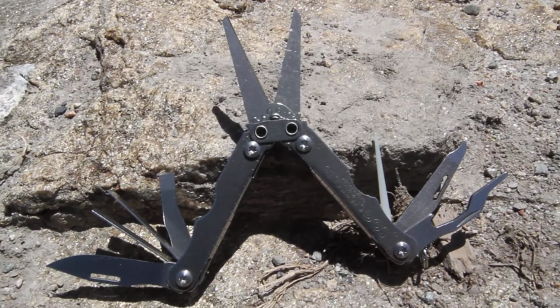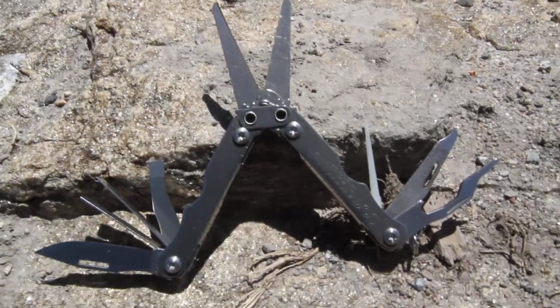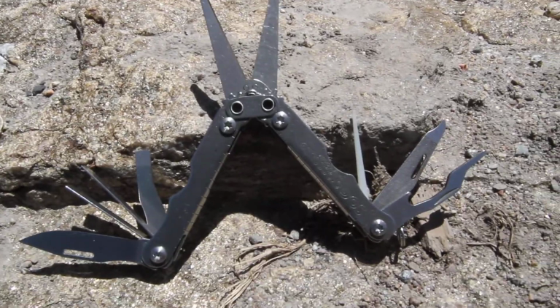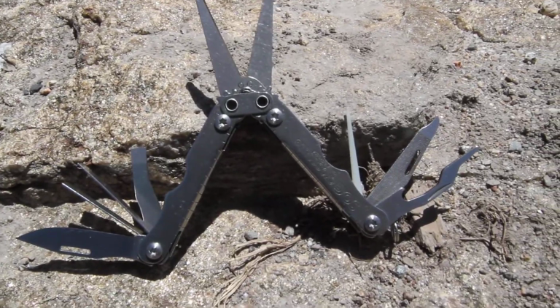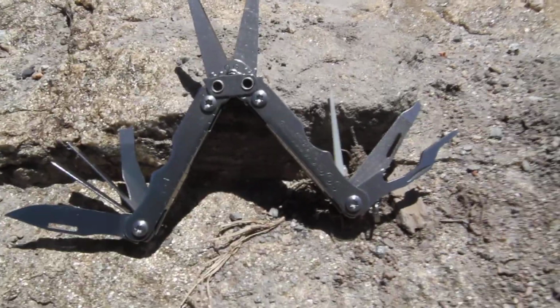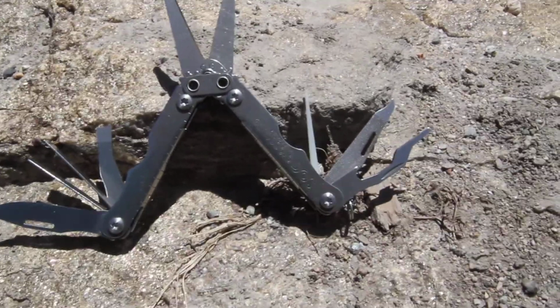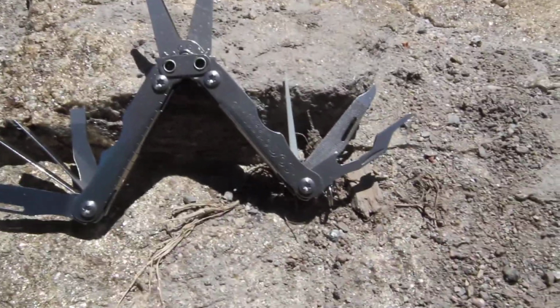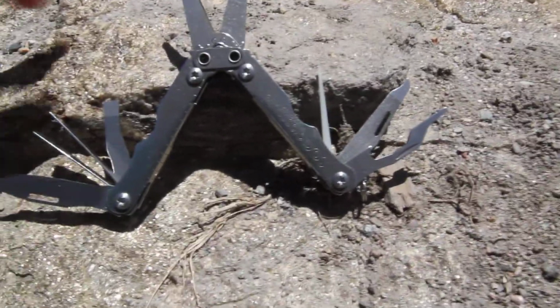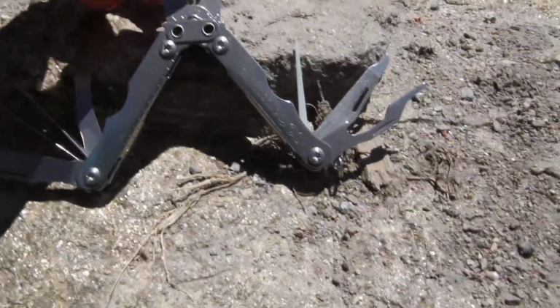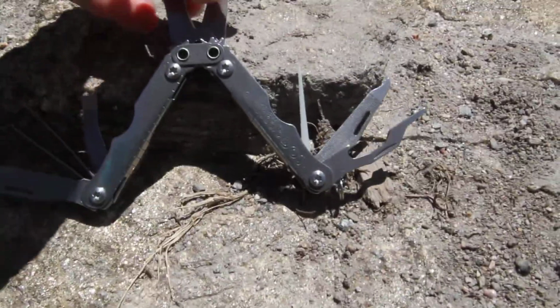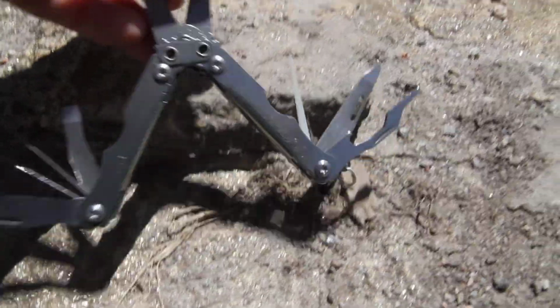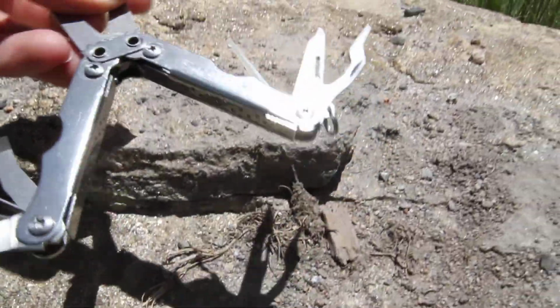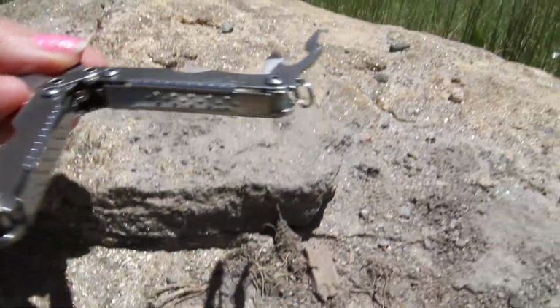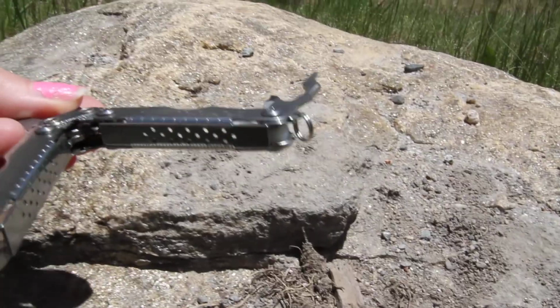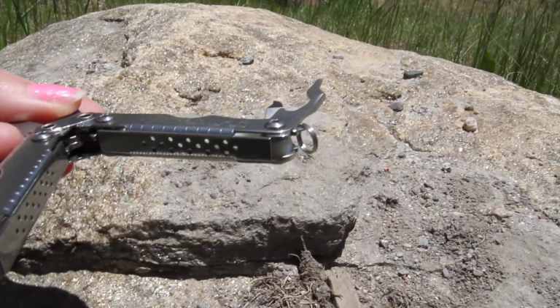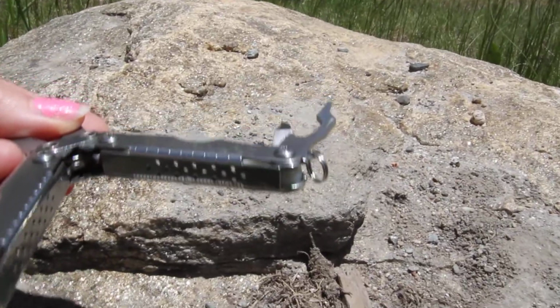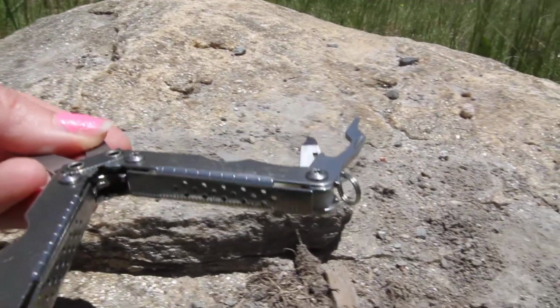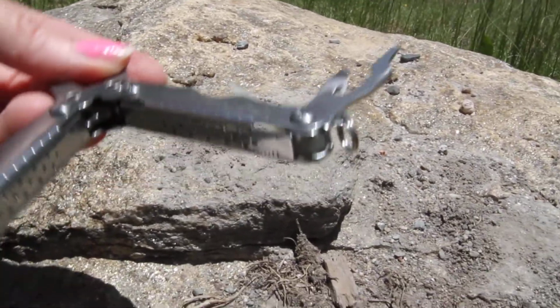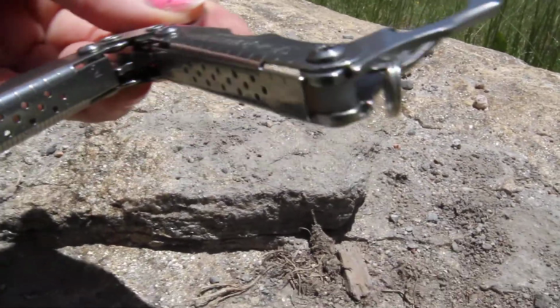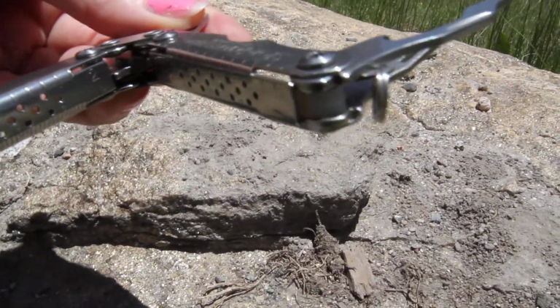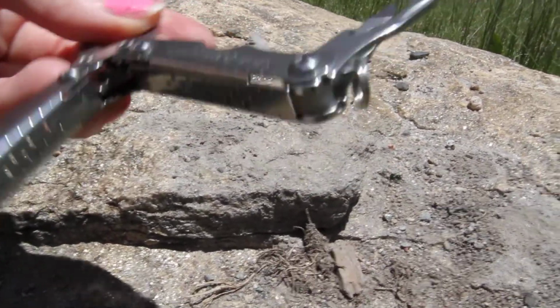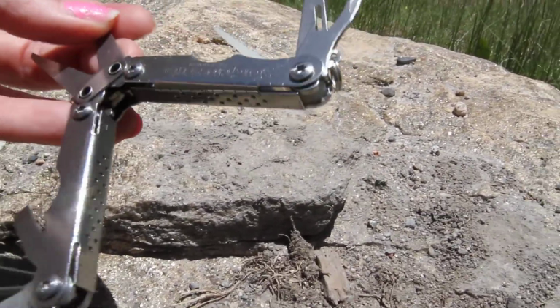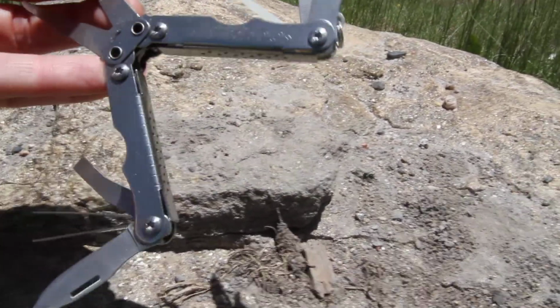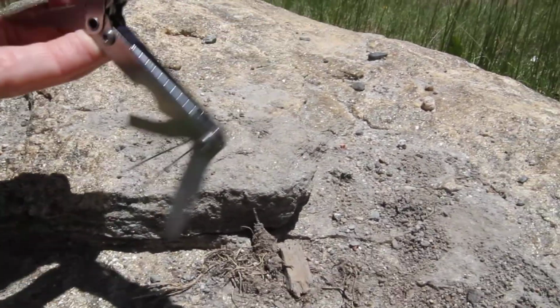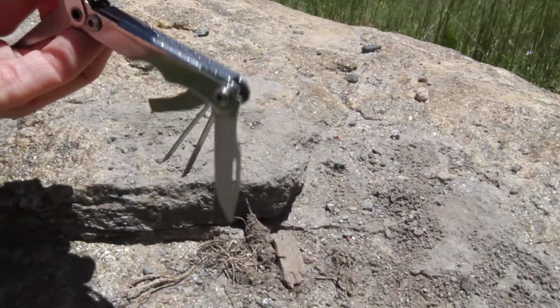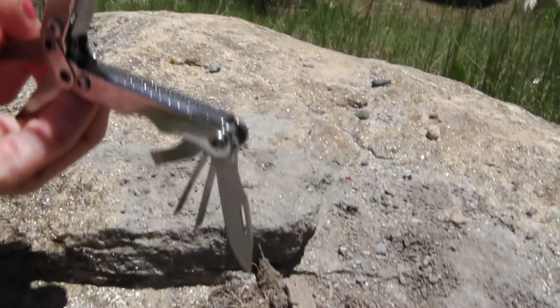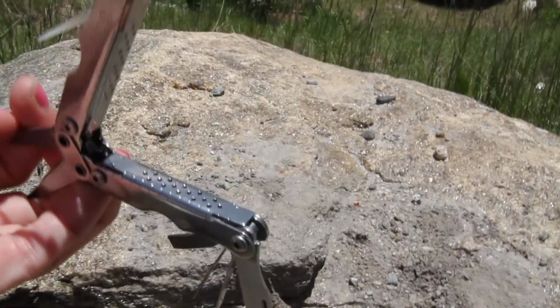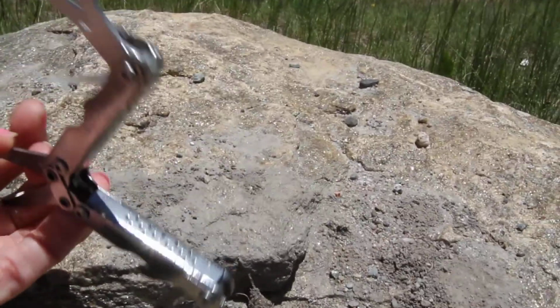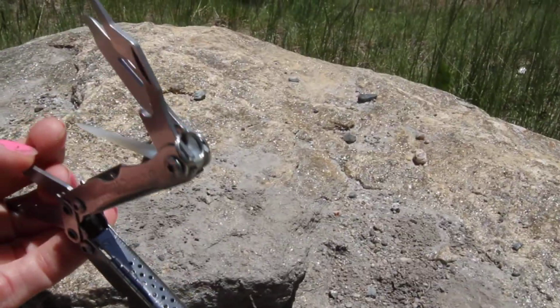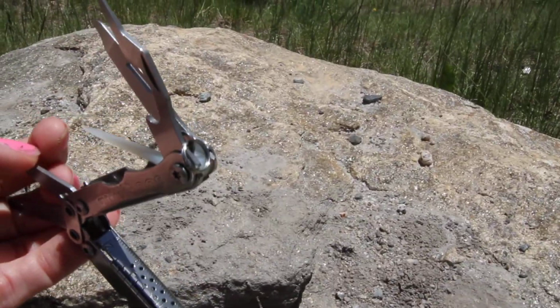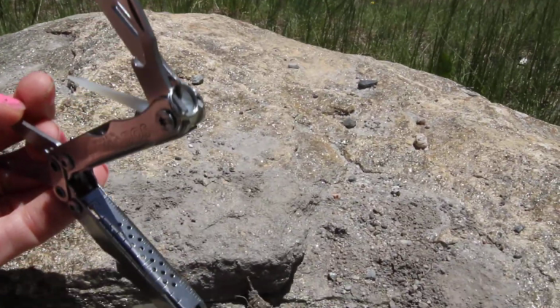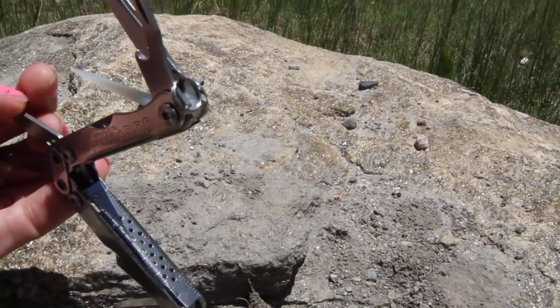There's also a ruler and a lanyard ring. The ruler is going to be on the sides so you can measure things. The lanyard ring is right there on the edge.